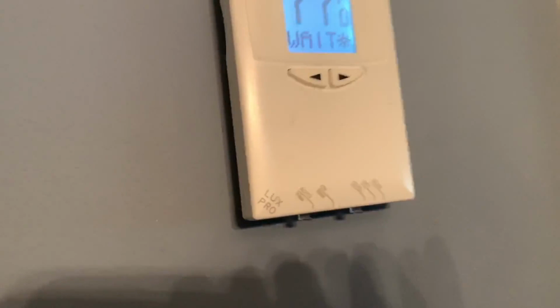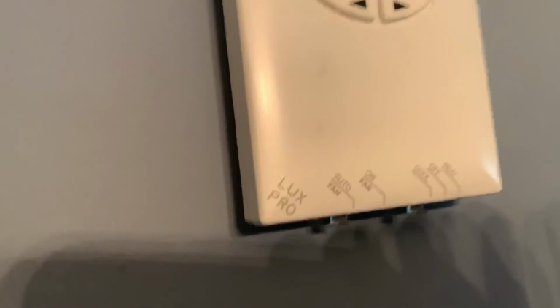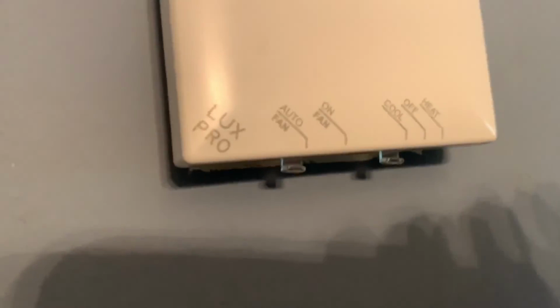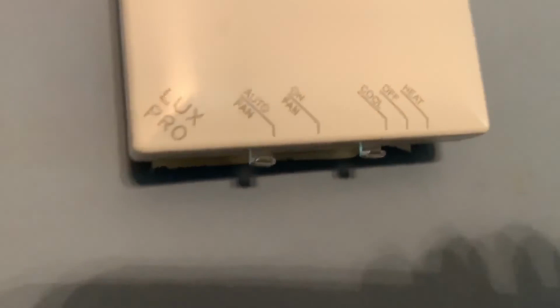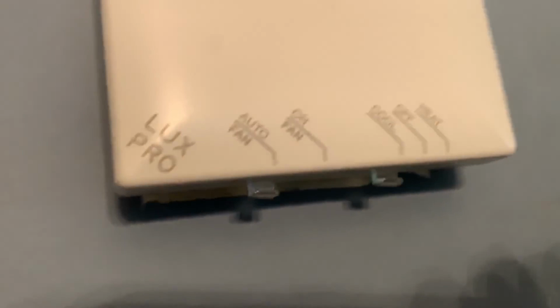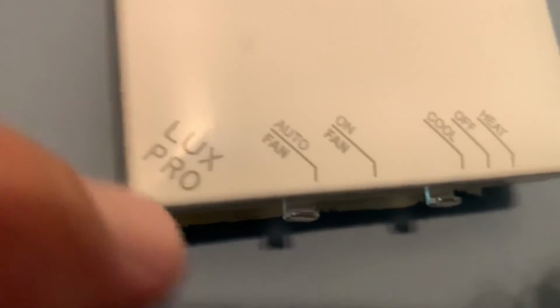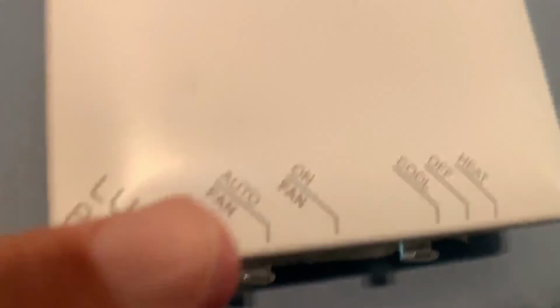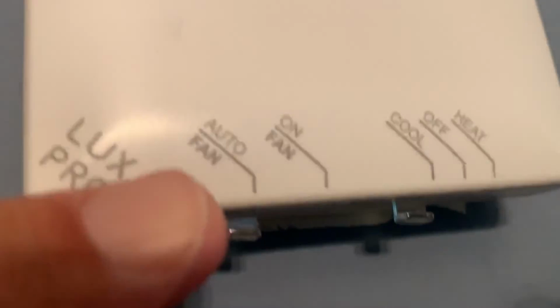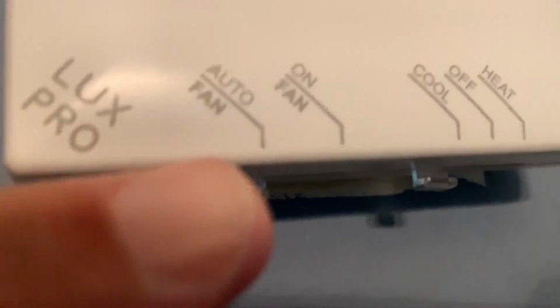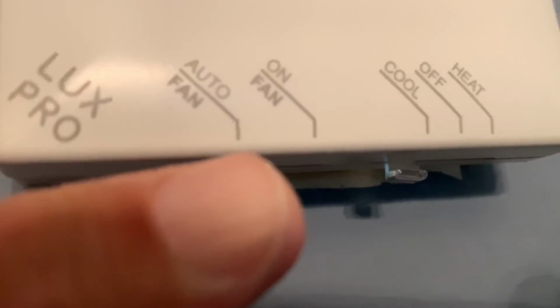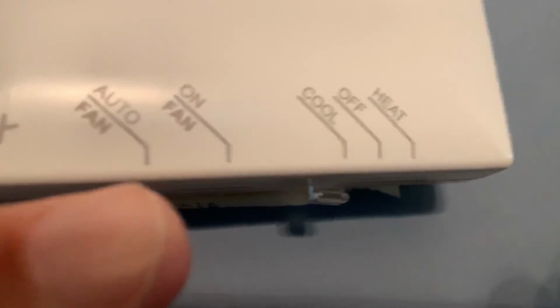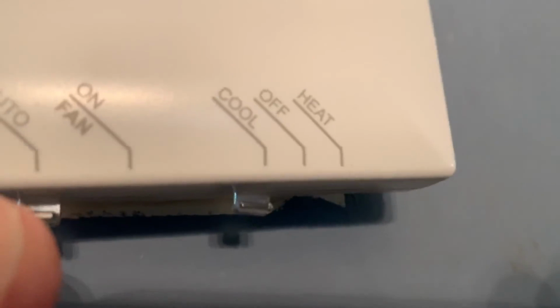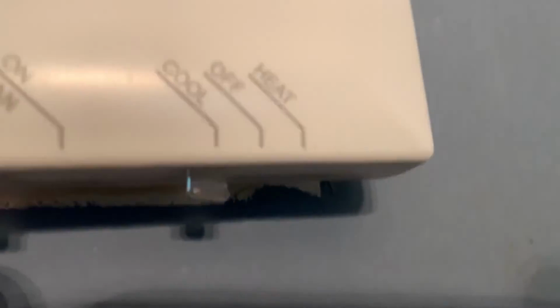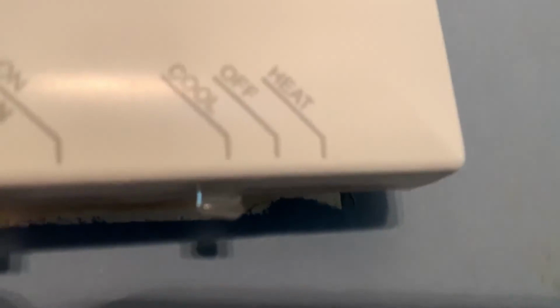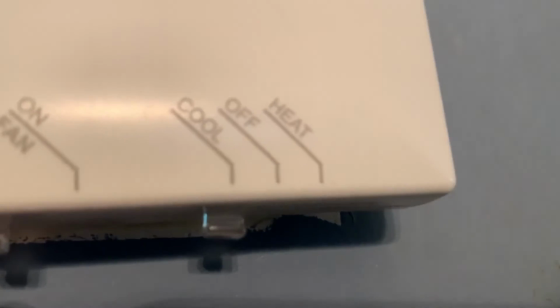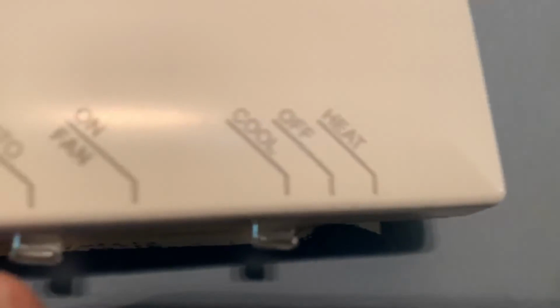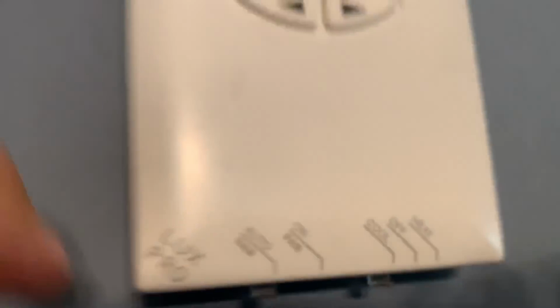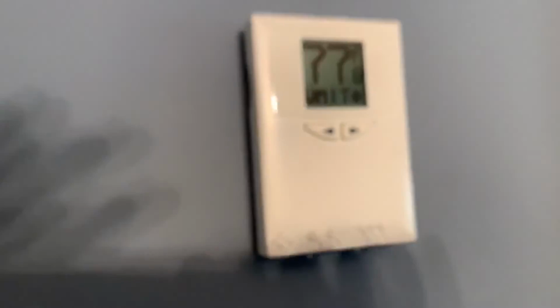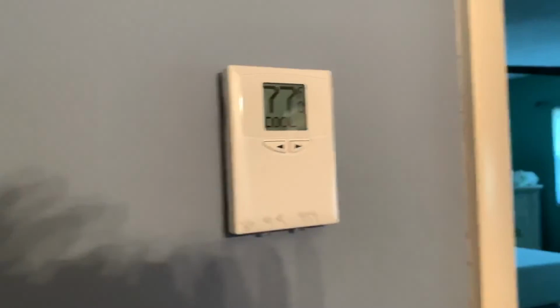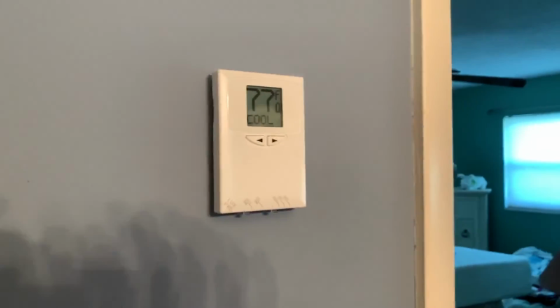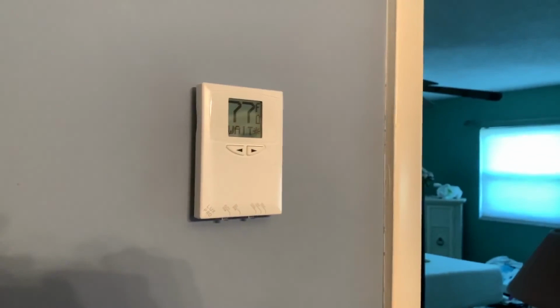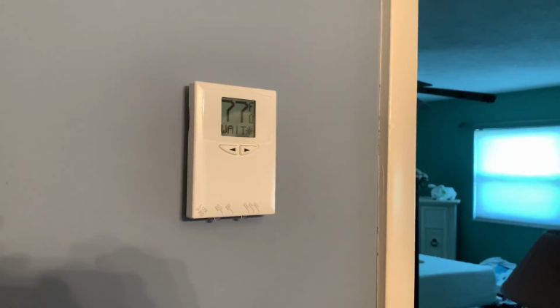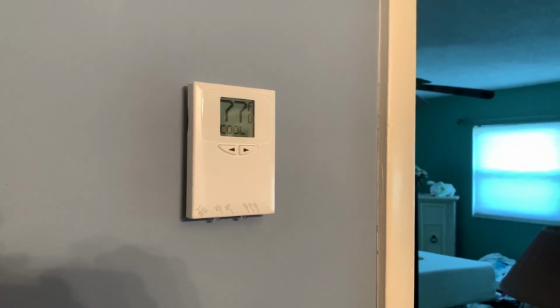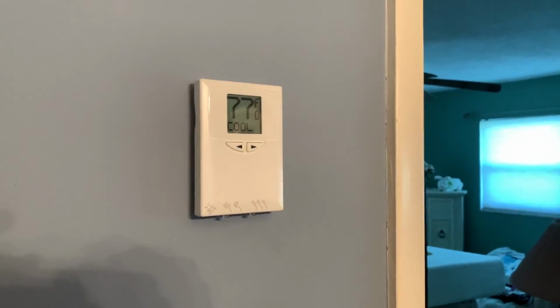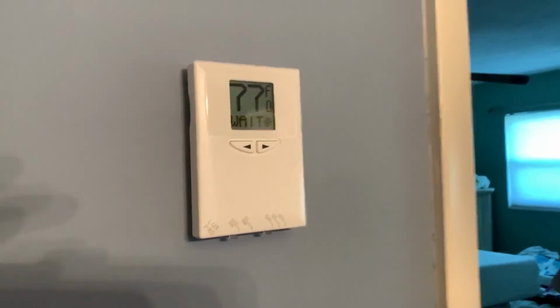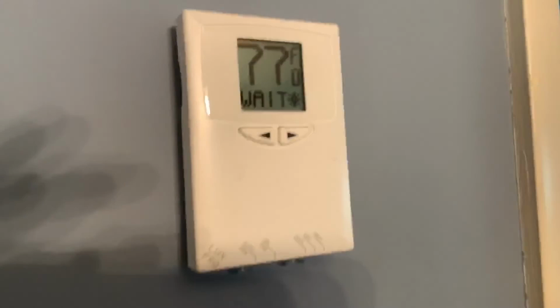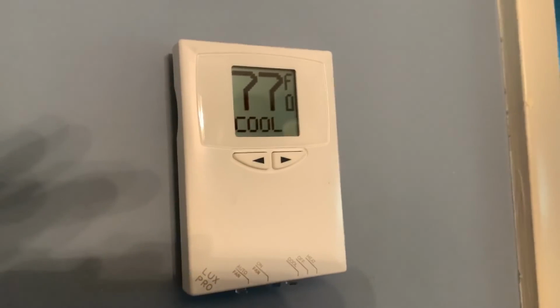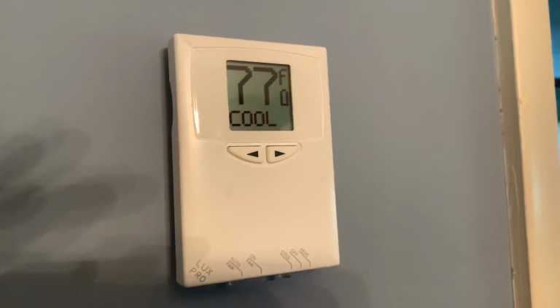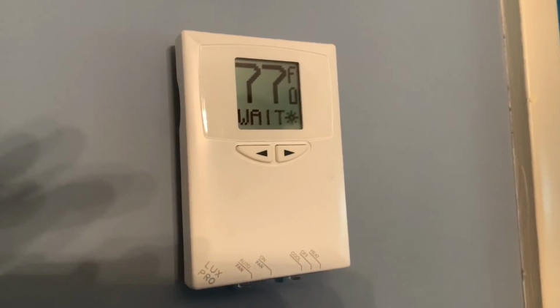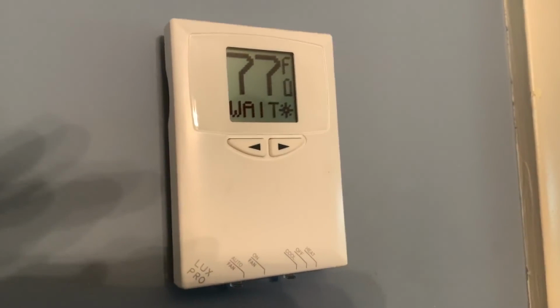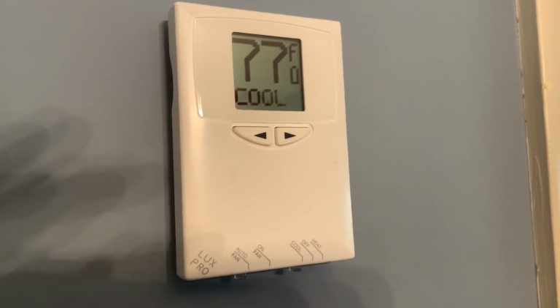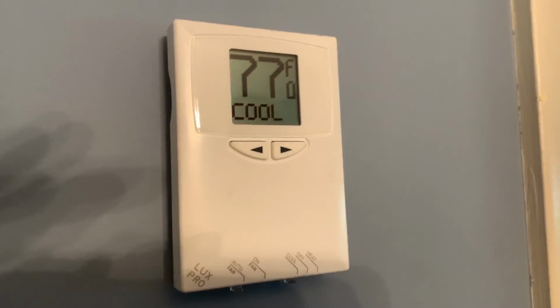And that's the Lux Pro. You got your auto, you got your fan, and you got to do the cool off and heat. I'm going to try that over at Denise's. If you like this video, please subscribe to my channel and check out my other videos on how to do stuff with a thermostat.